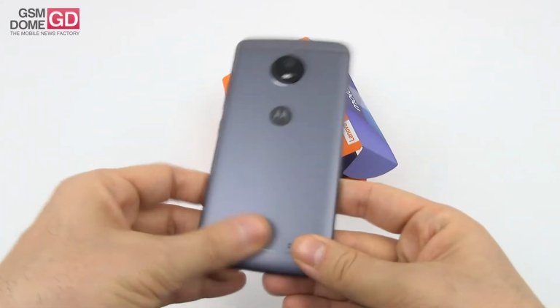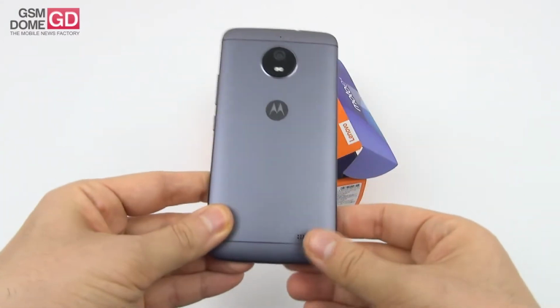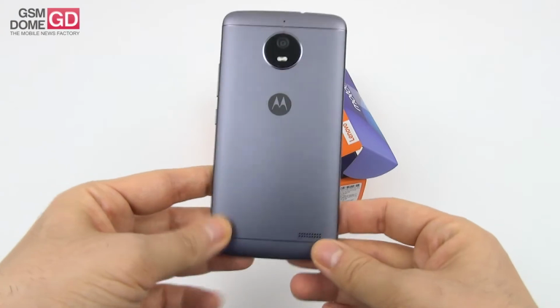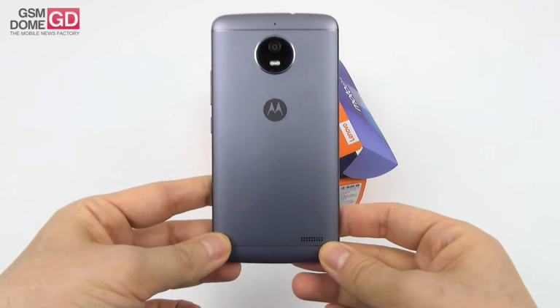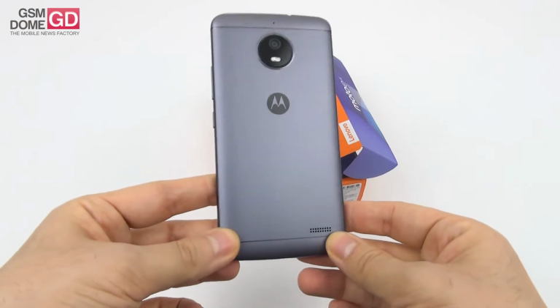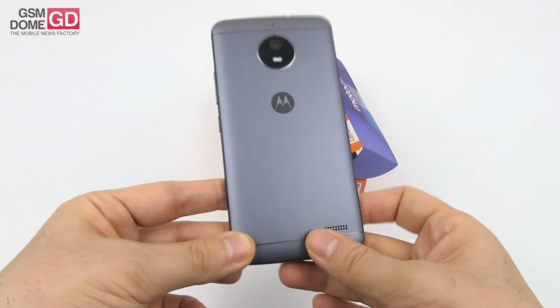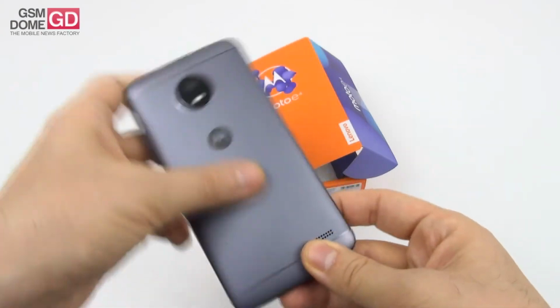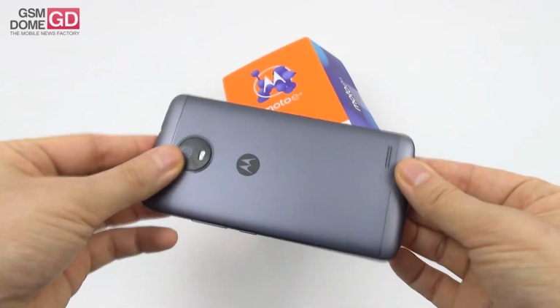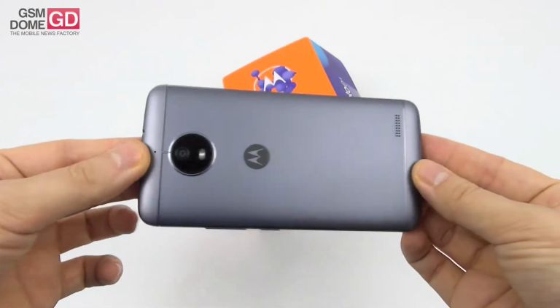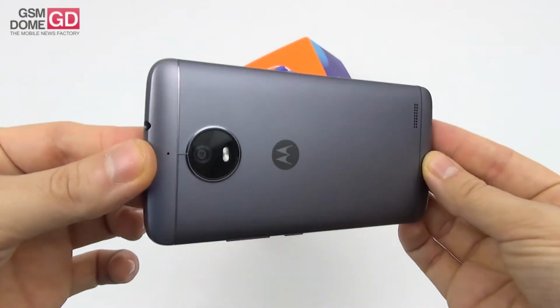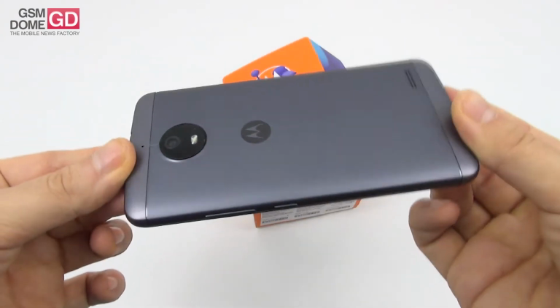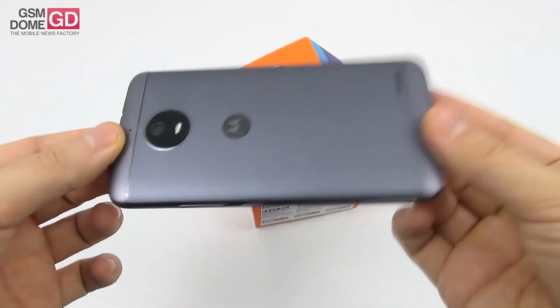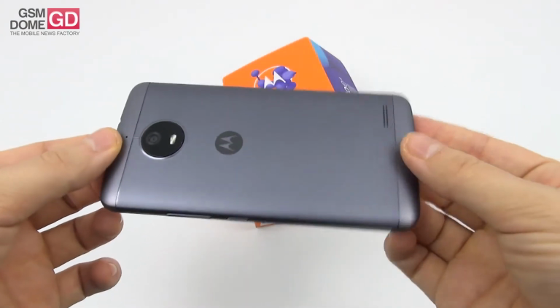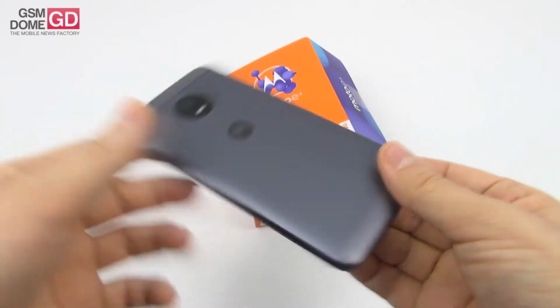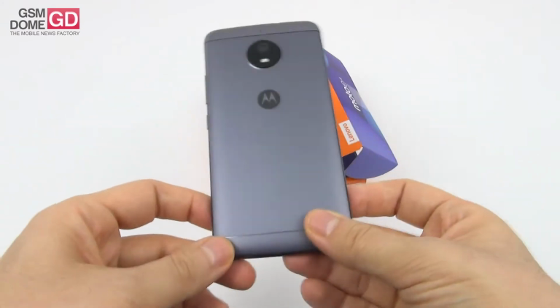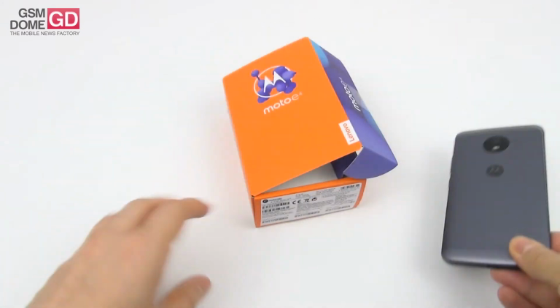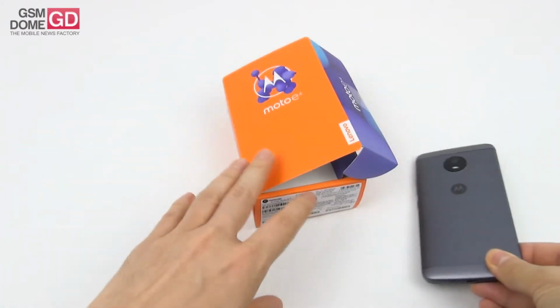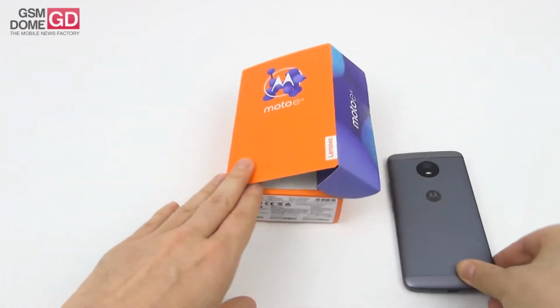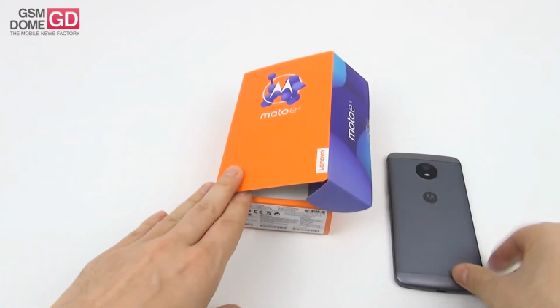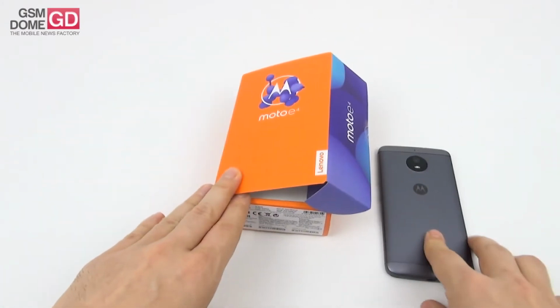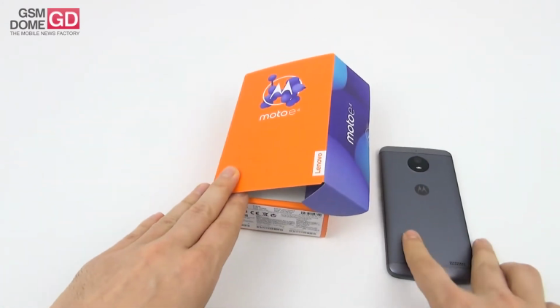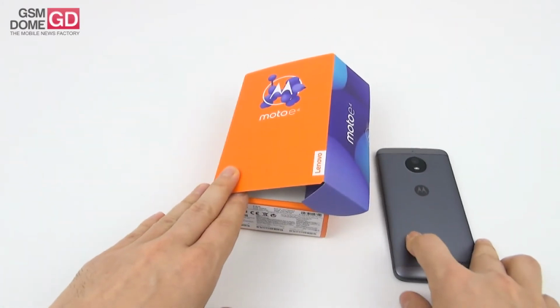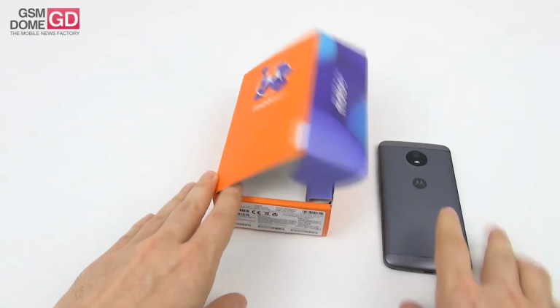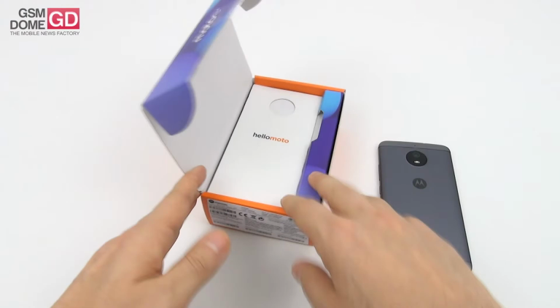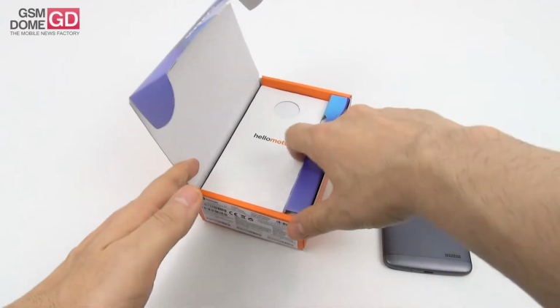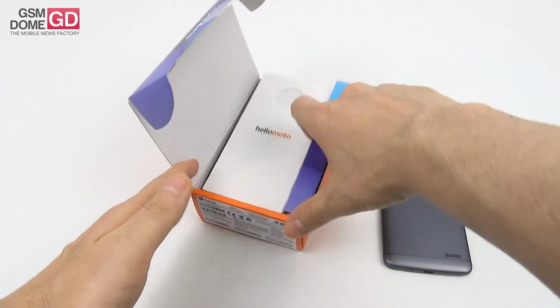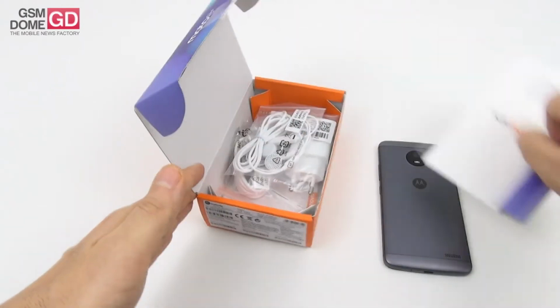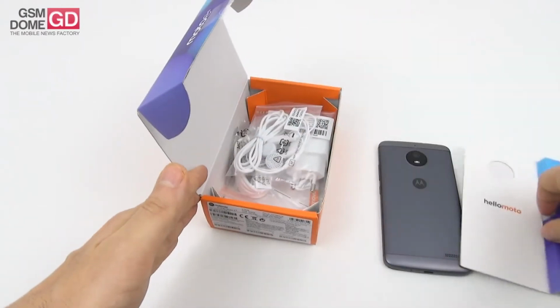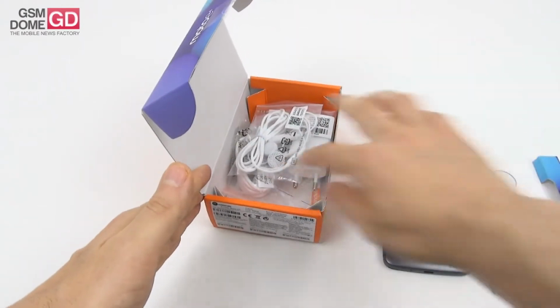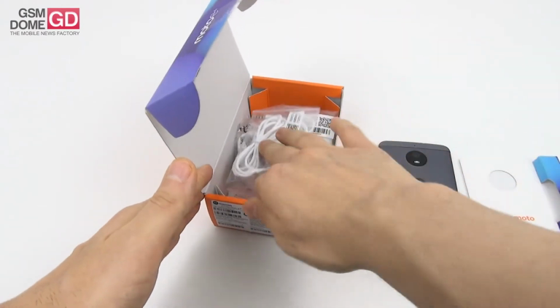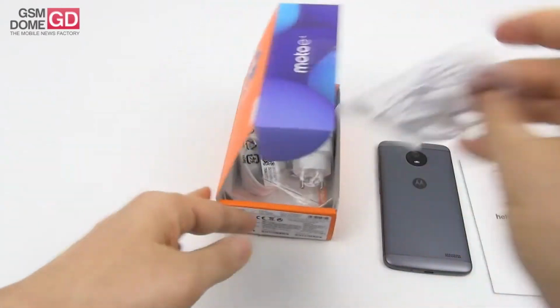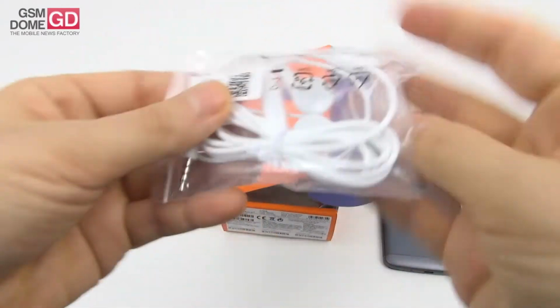The Moto E4 launched this summer and is priced at a mere $129. Let's see what's inside the box — it's got a pretty interesting design, reminds me of the Moto G5 a bit. Inside the box we find a pair of headphones.